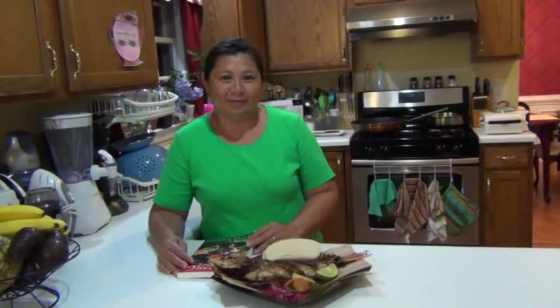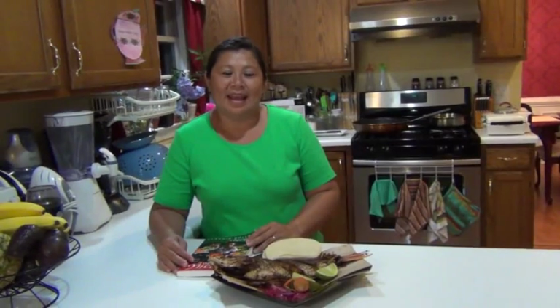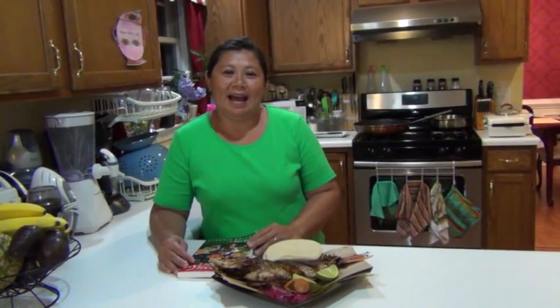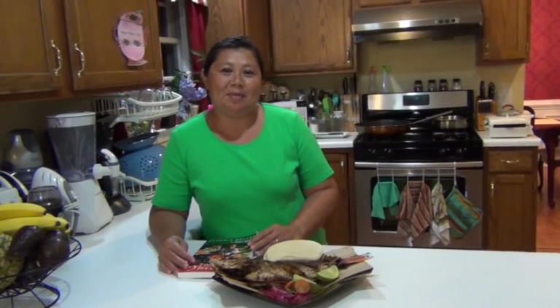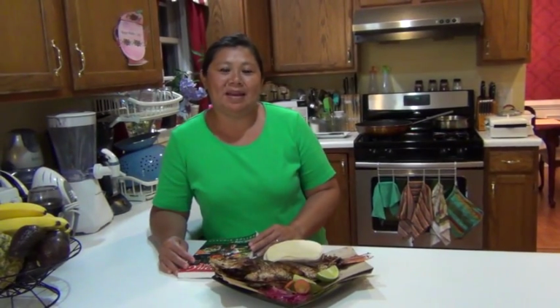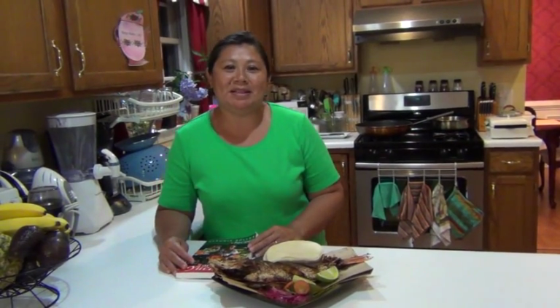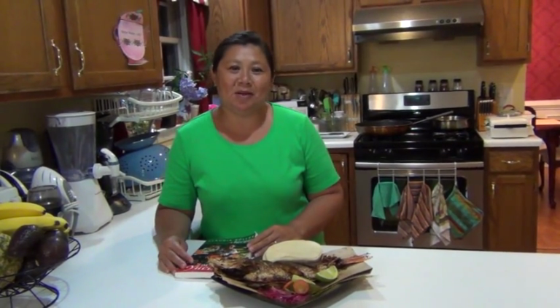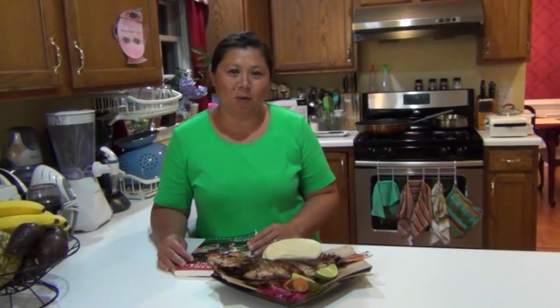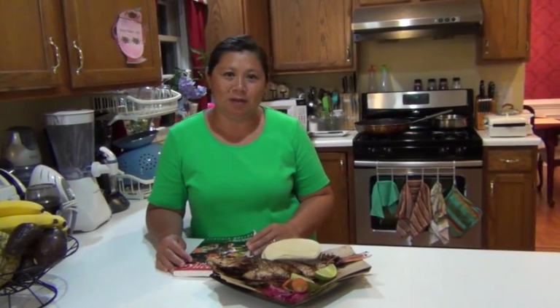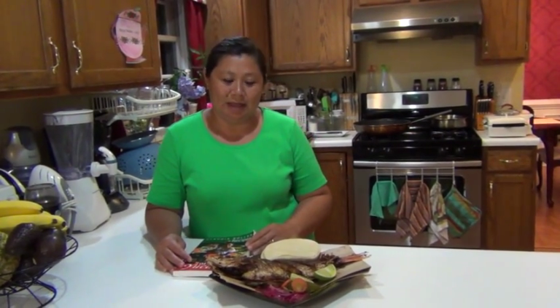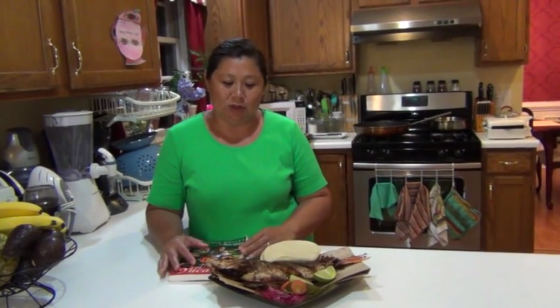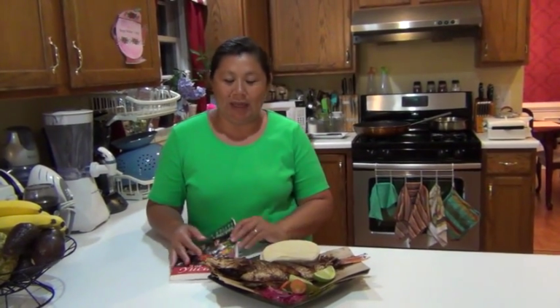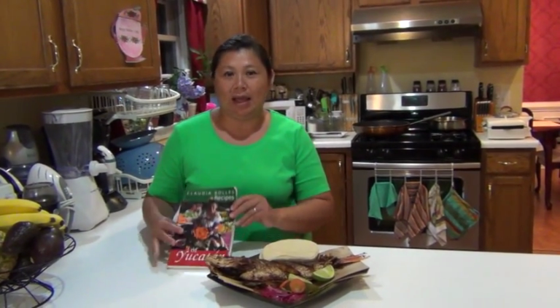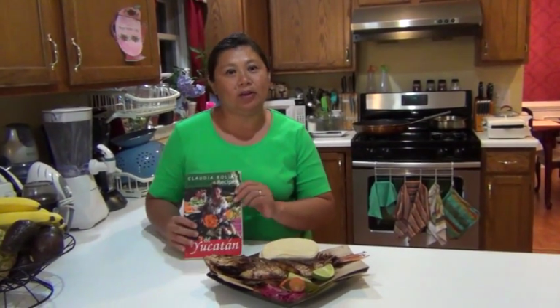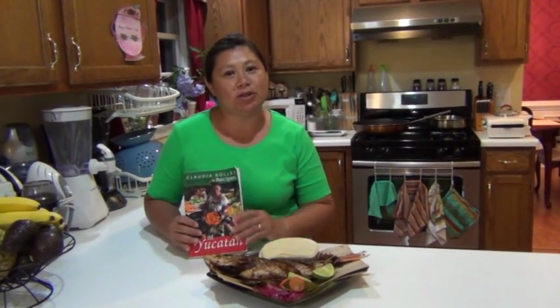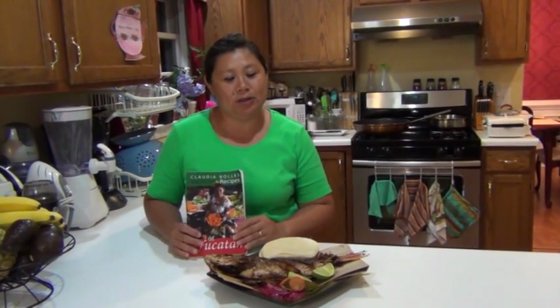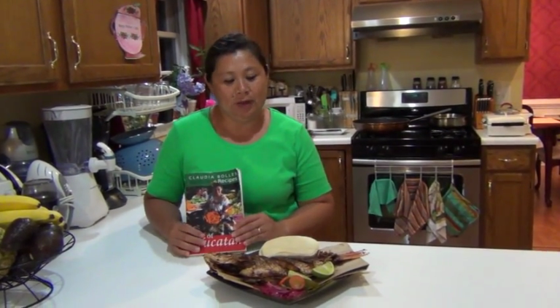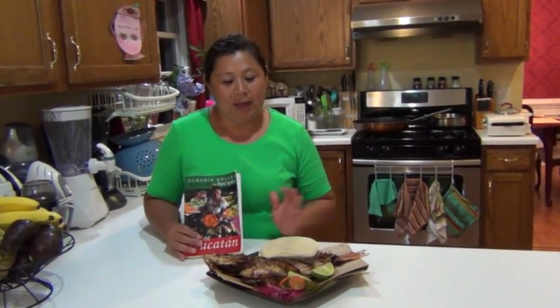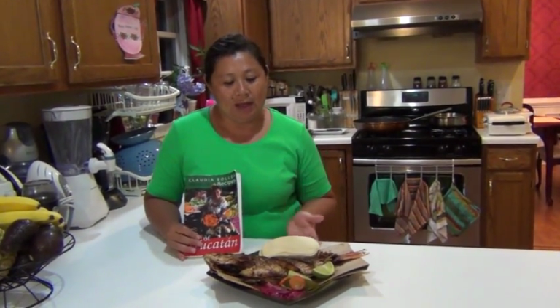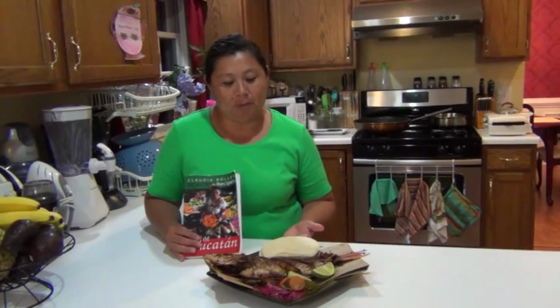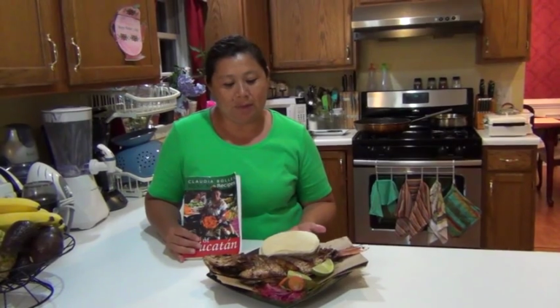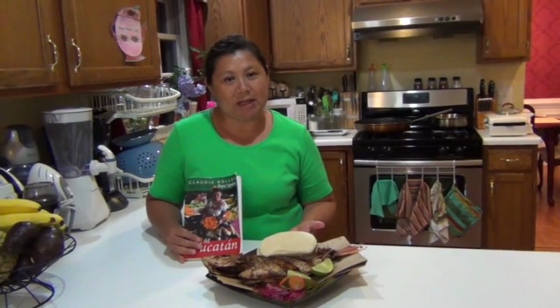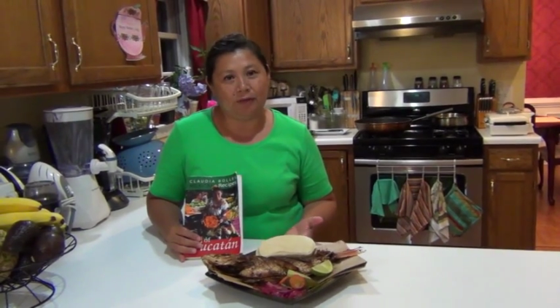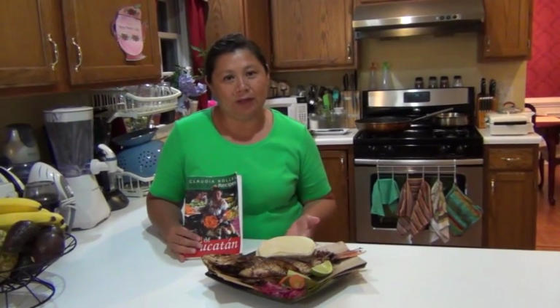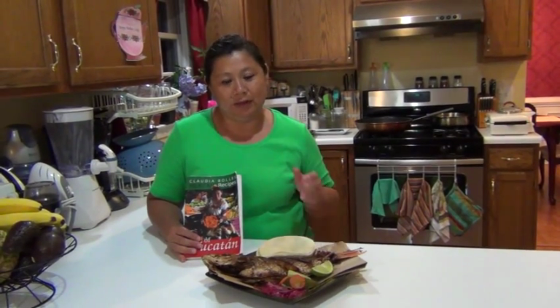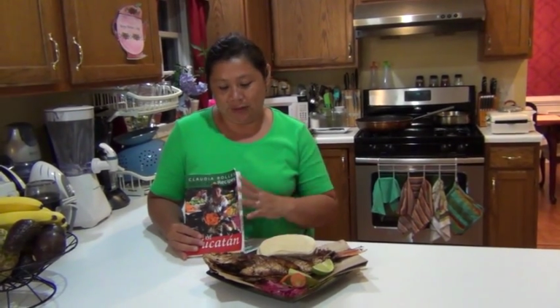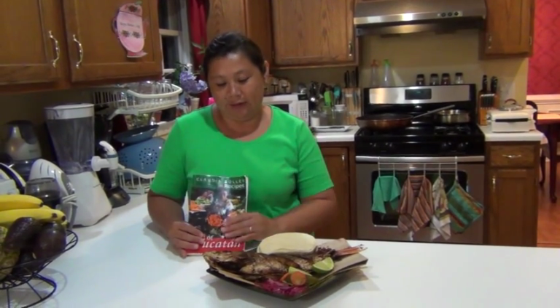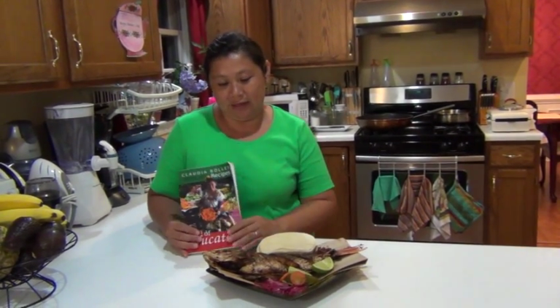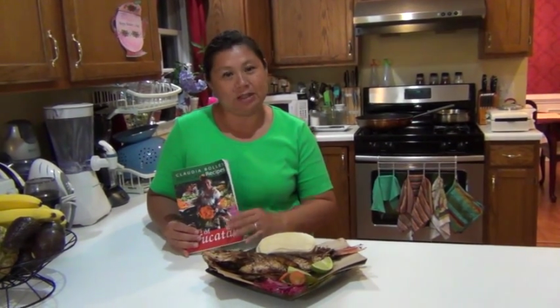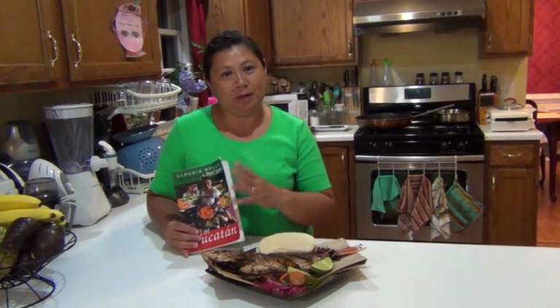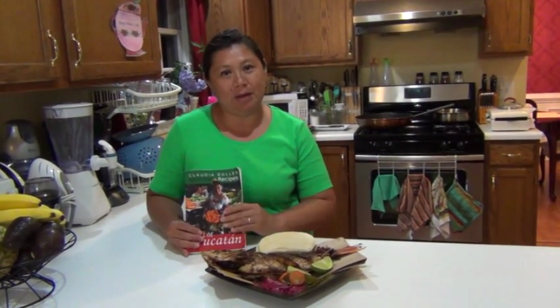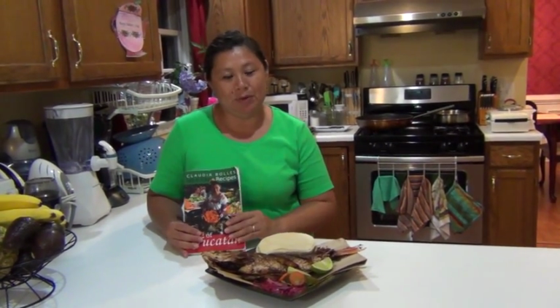Hi, my name is Claudia Ball and today I'm going to show you how to make pescado frito. You can find the recipe in my book.